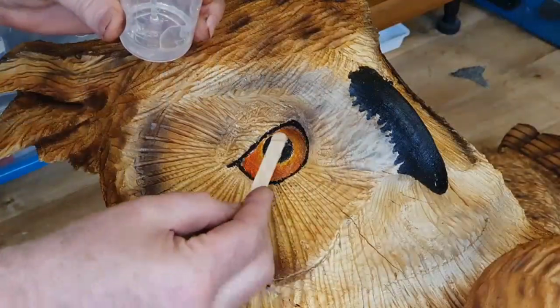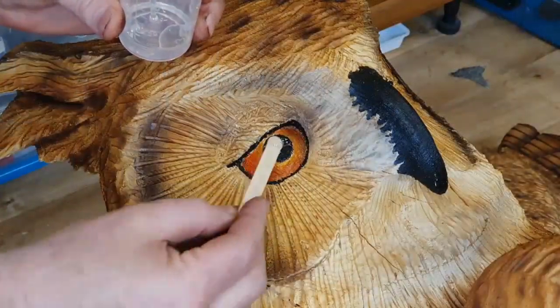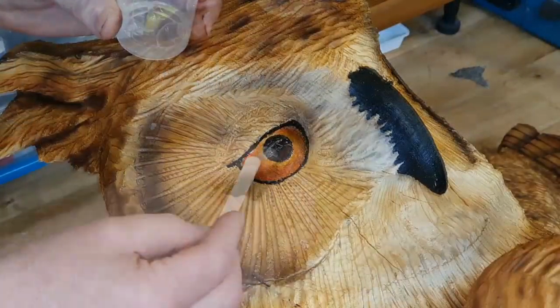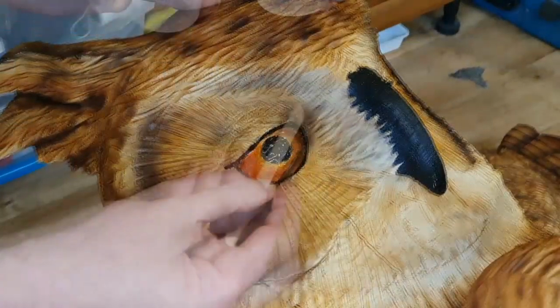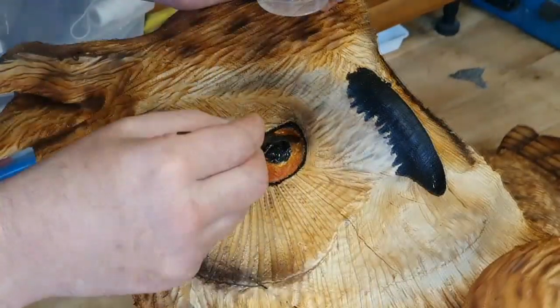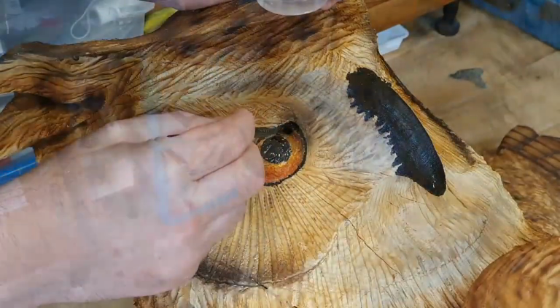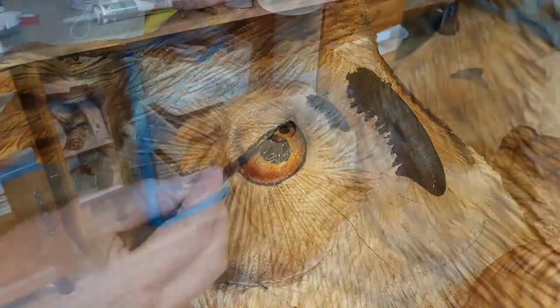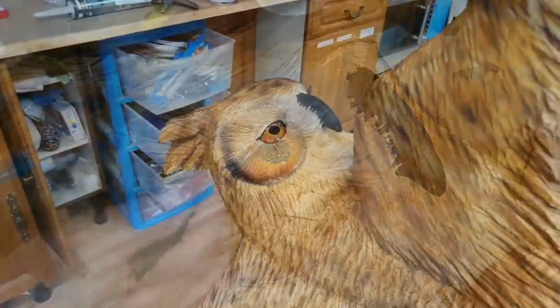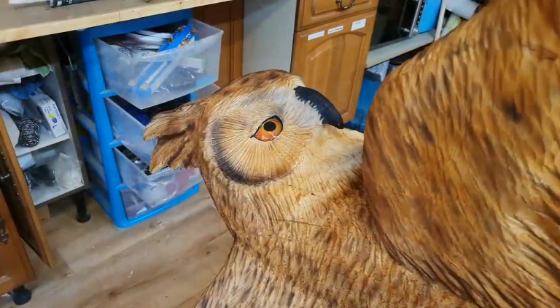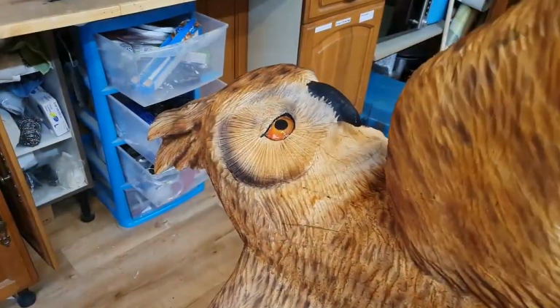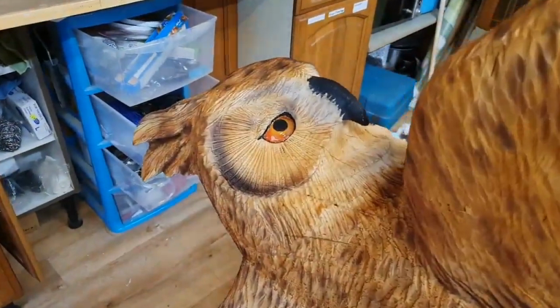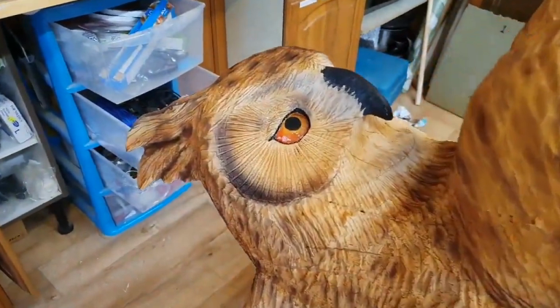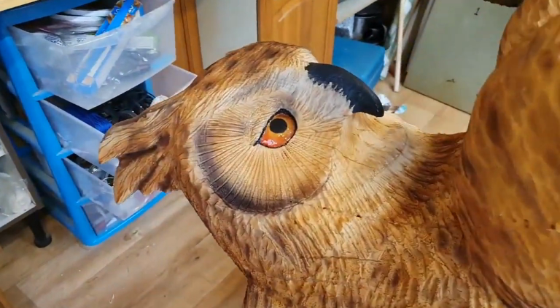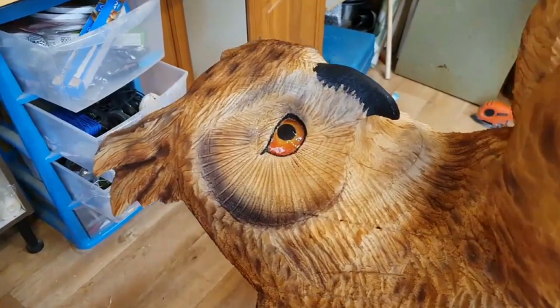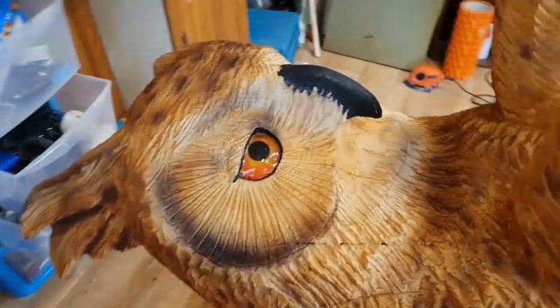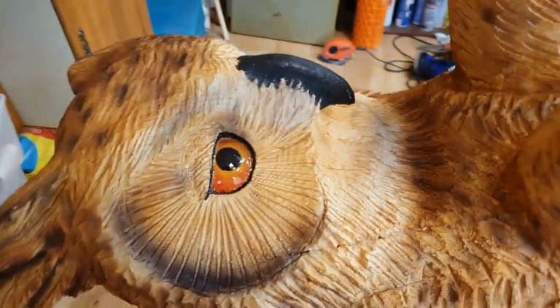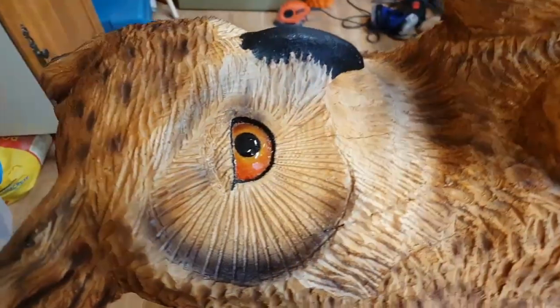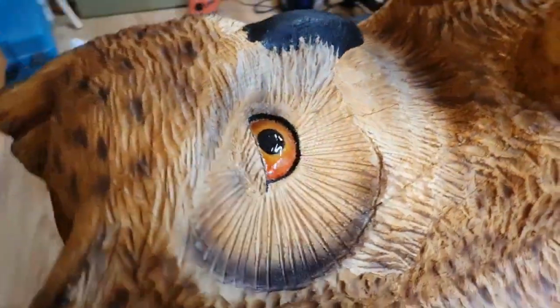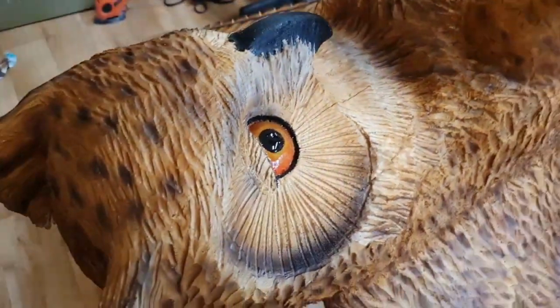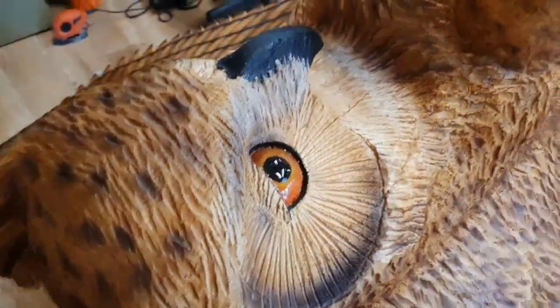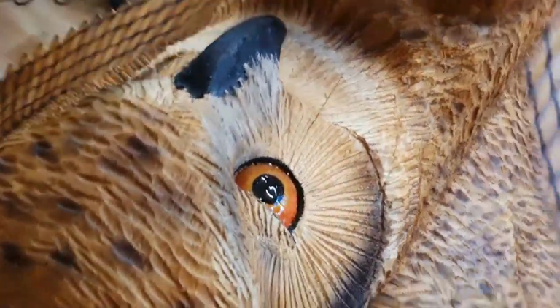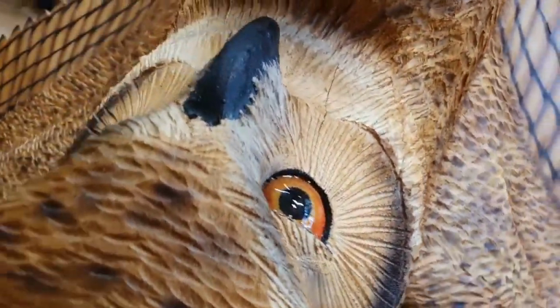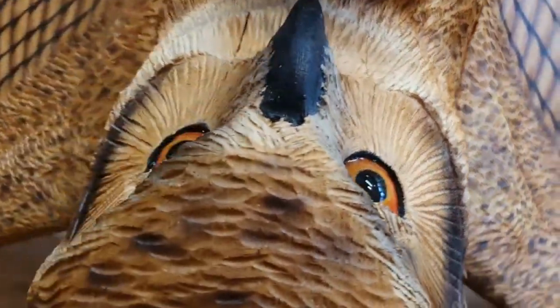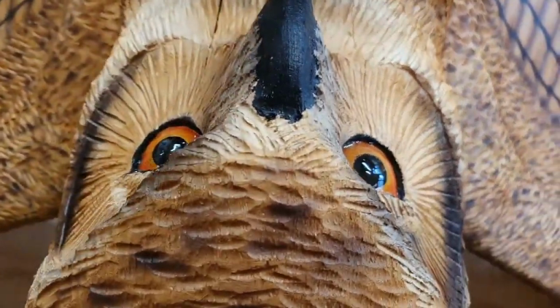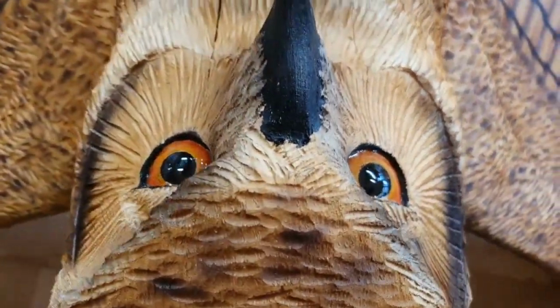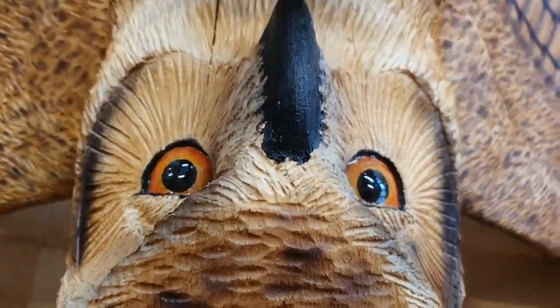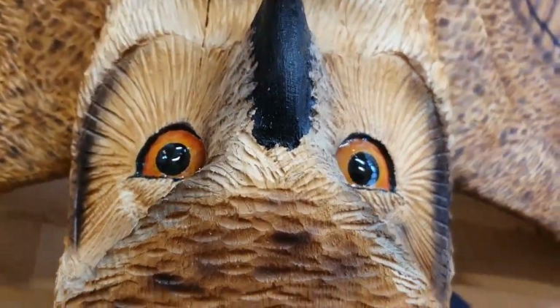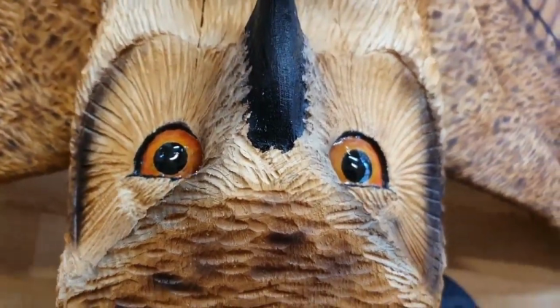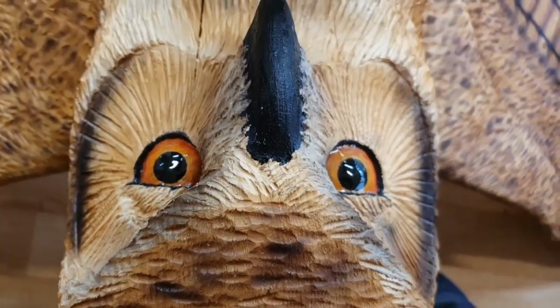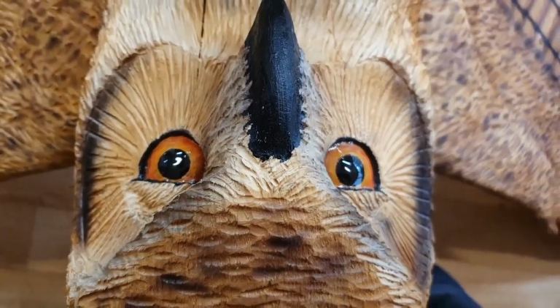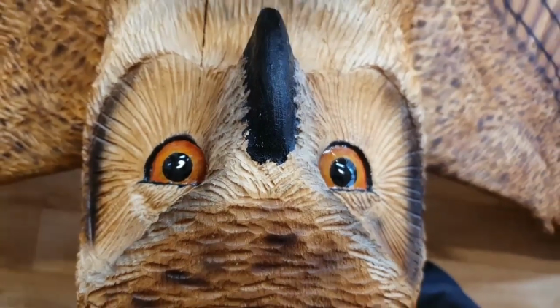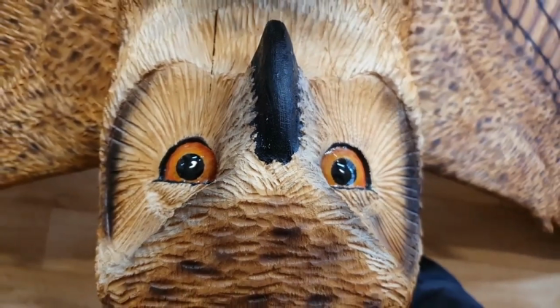I've had to let this clear resin set to almost dry so that when I apply it, it doesn't all run off his eyeball into the corner of his eyes, and it seems to have worked quite well.